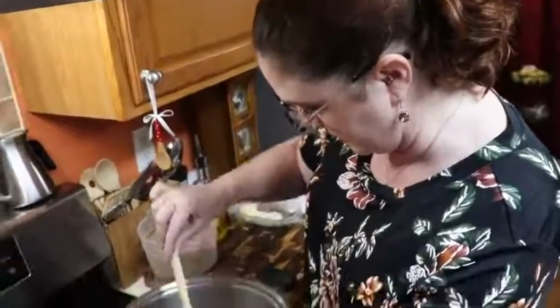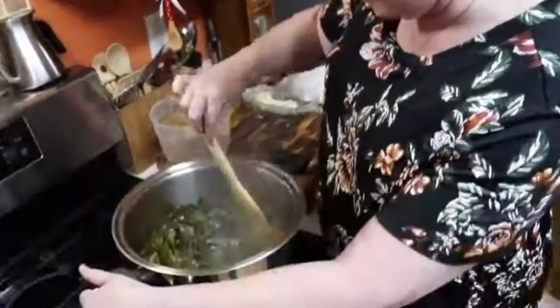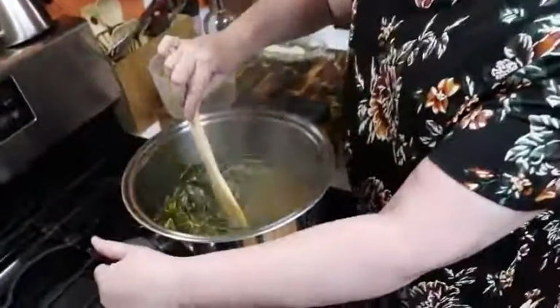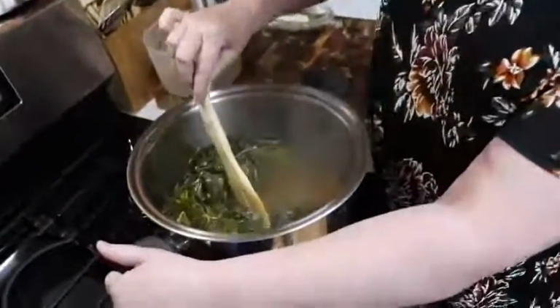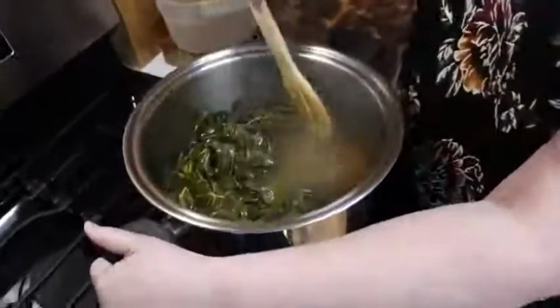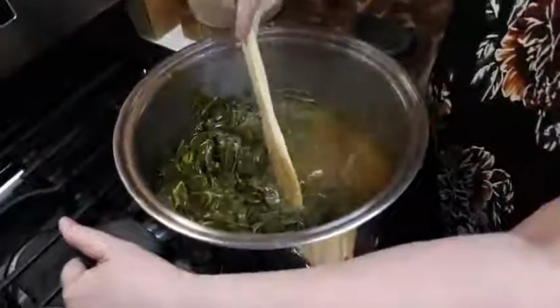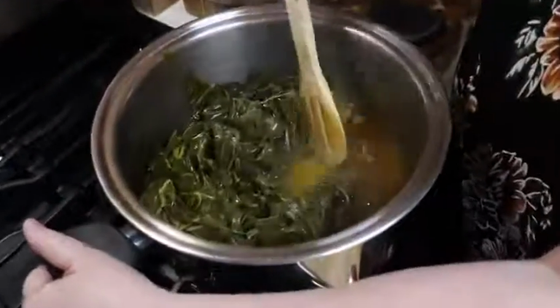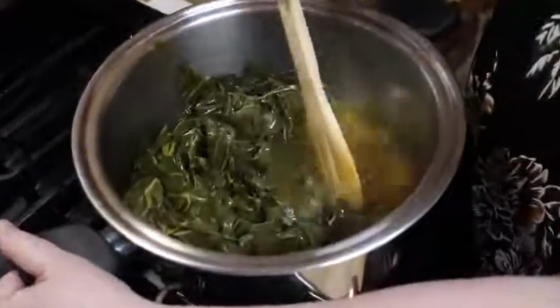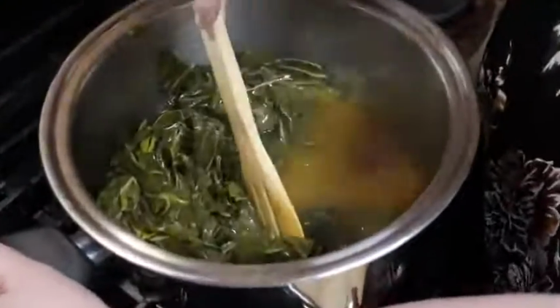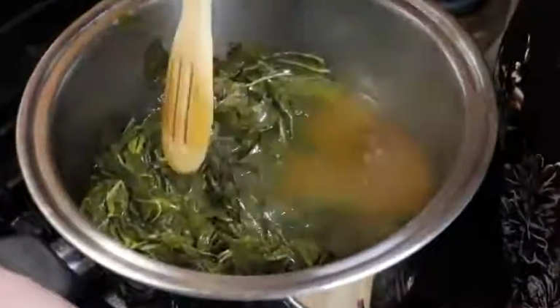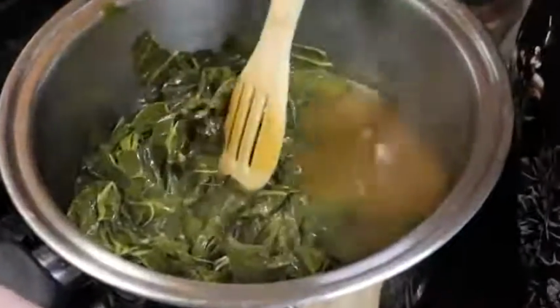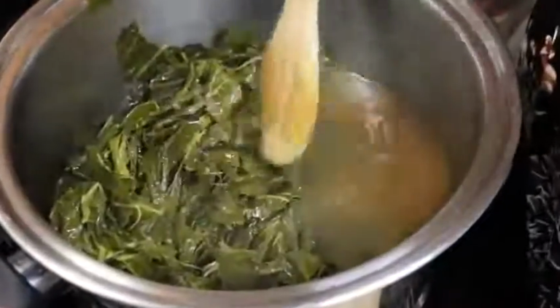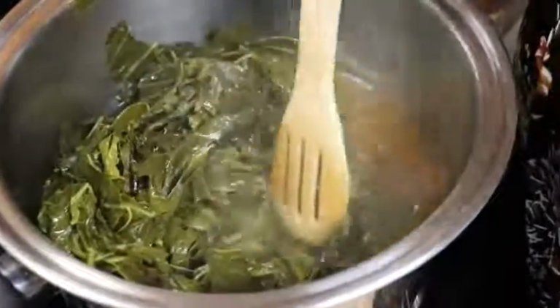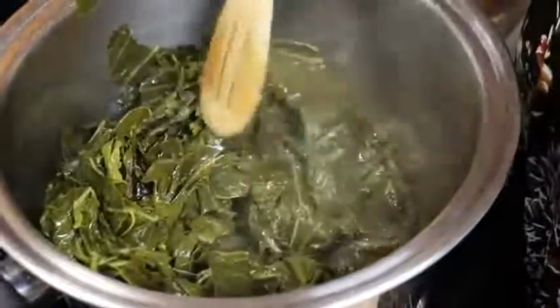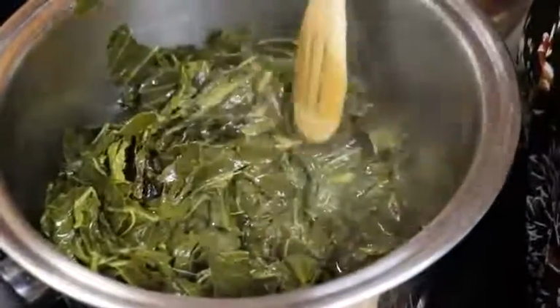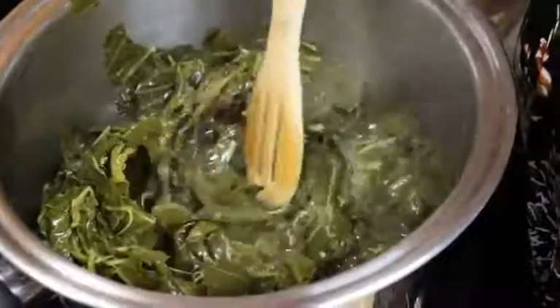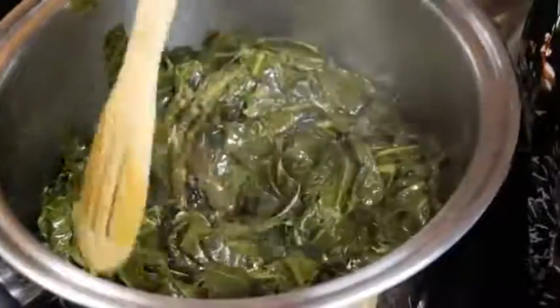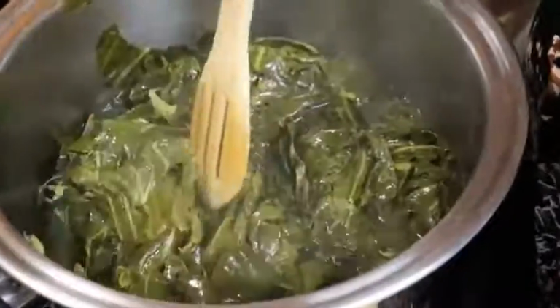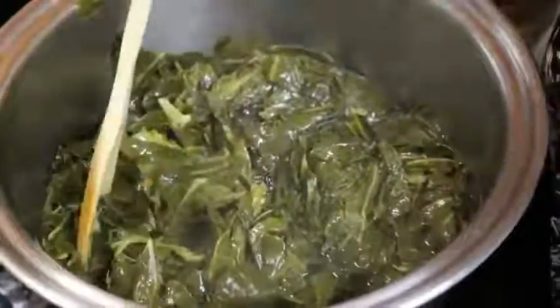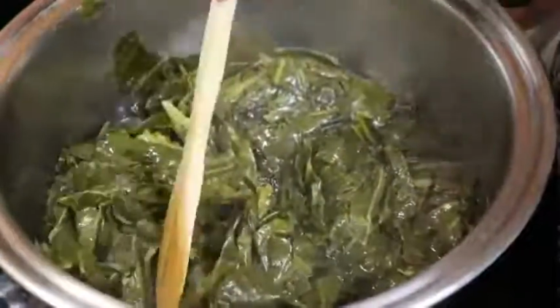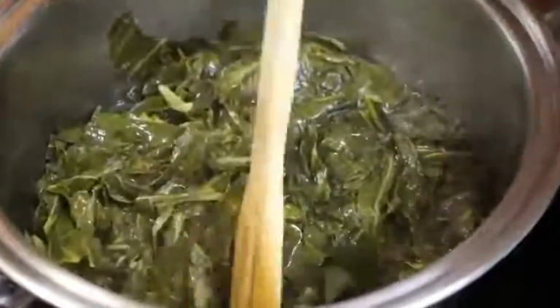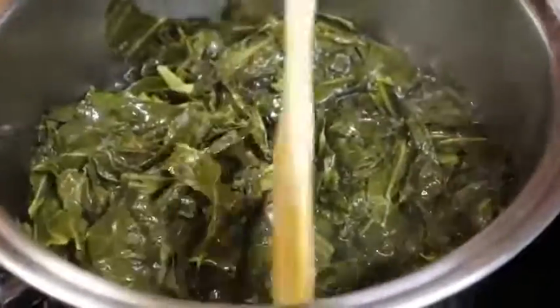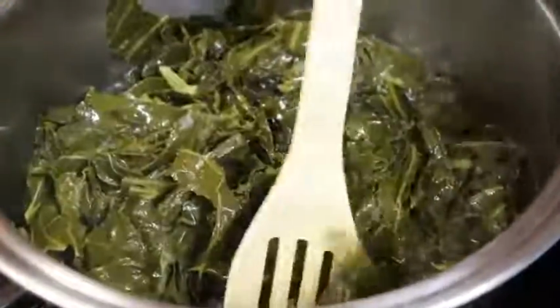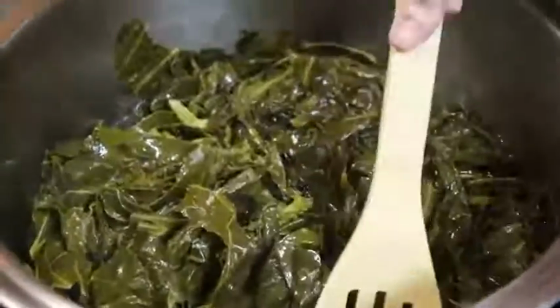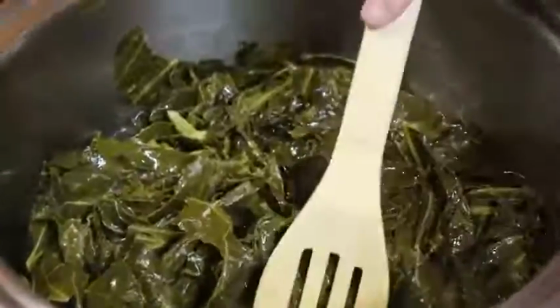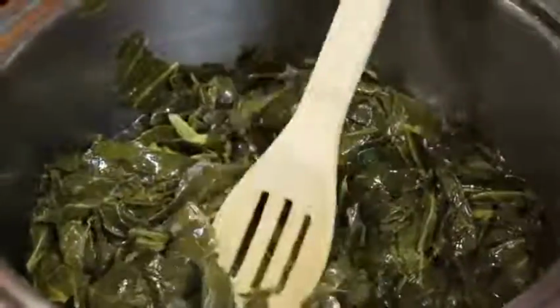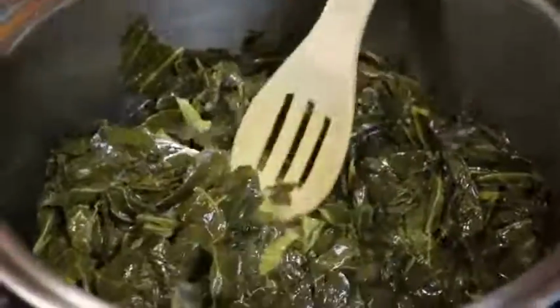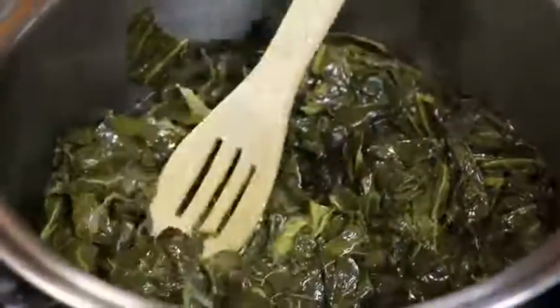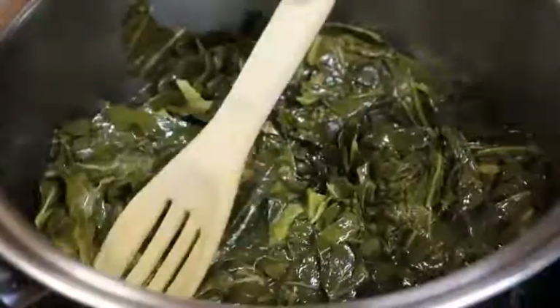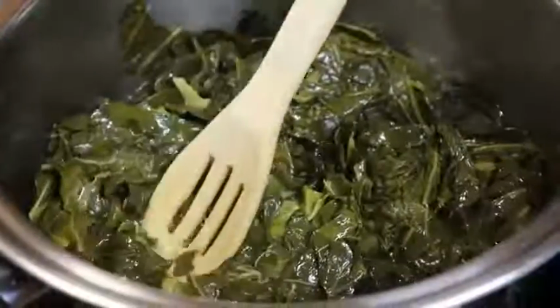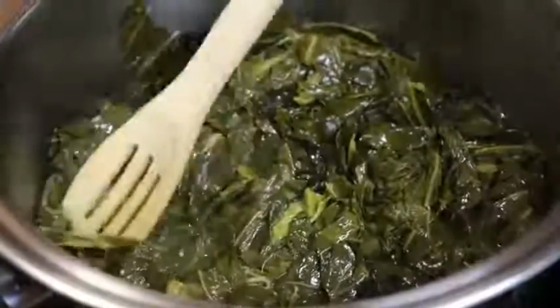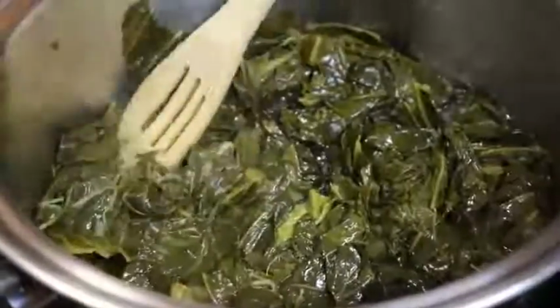Look how good the juice looks in there. Now I'm going to cook these a little longer because these are older collards, and I'm going to cover them with some more water and continue to simmer them.